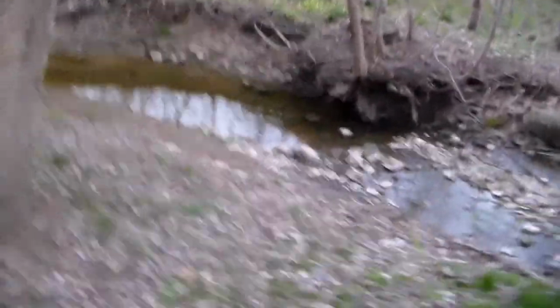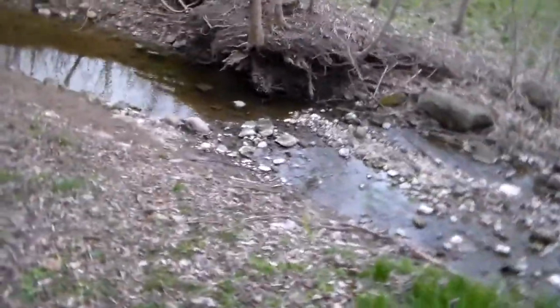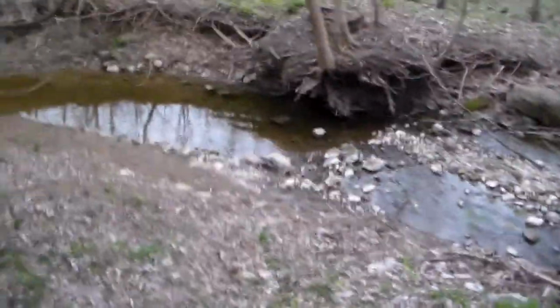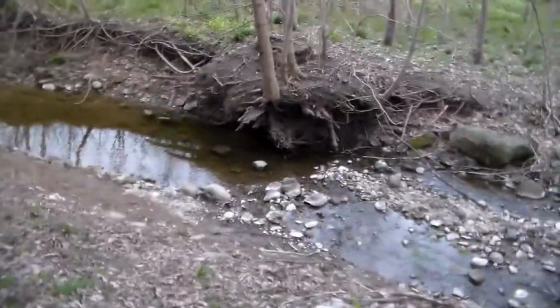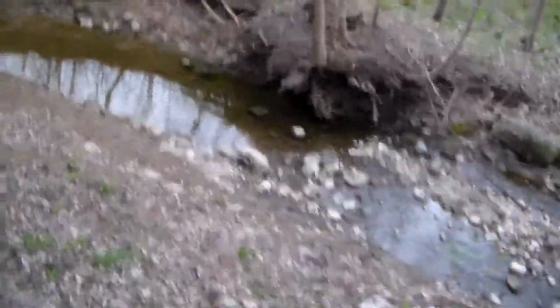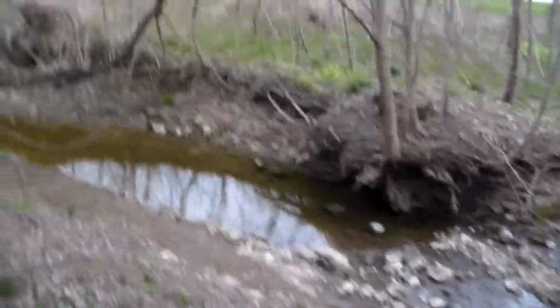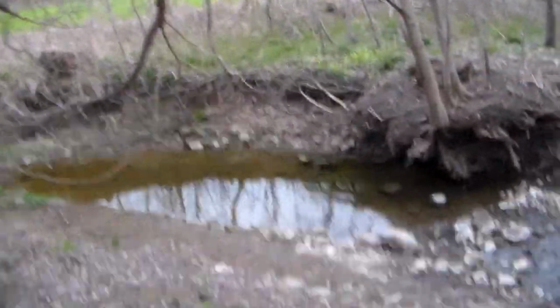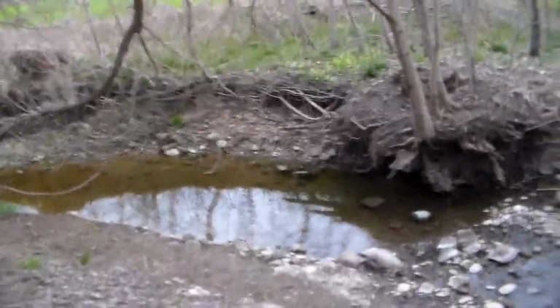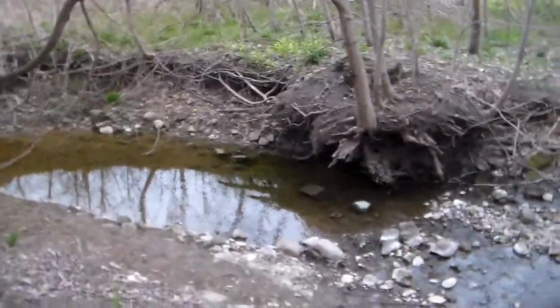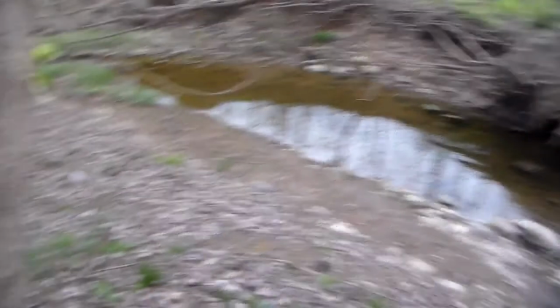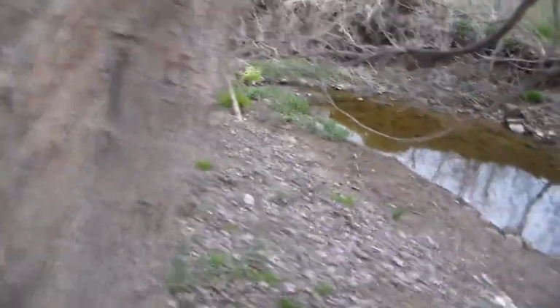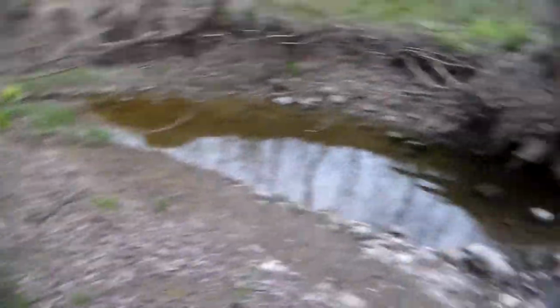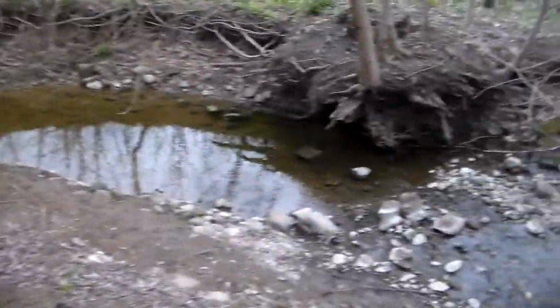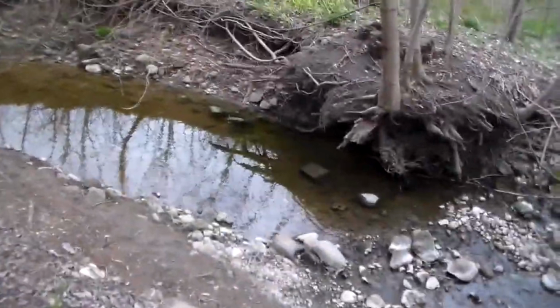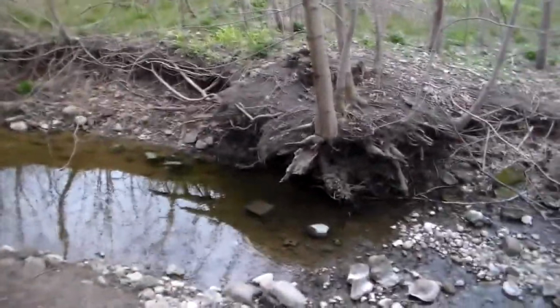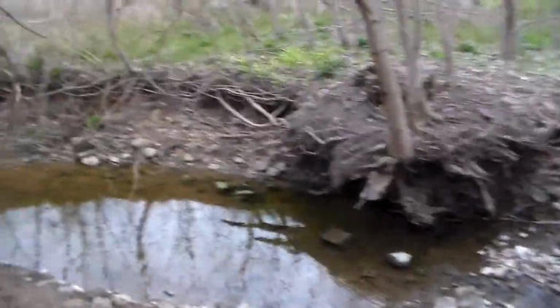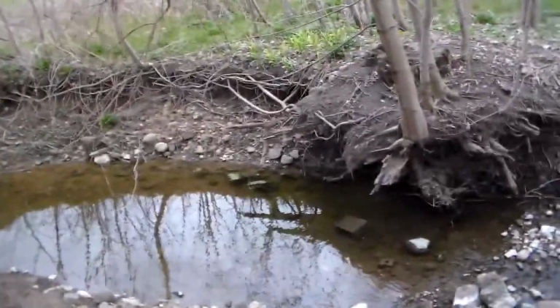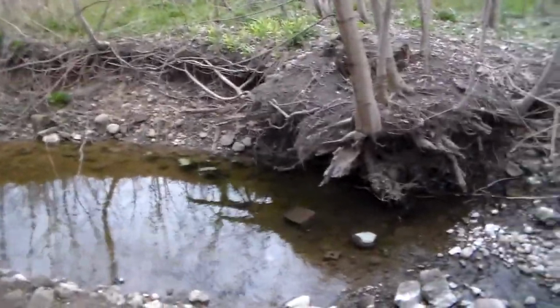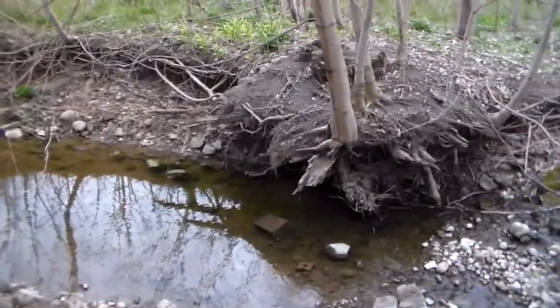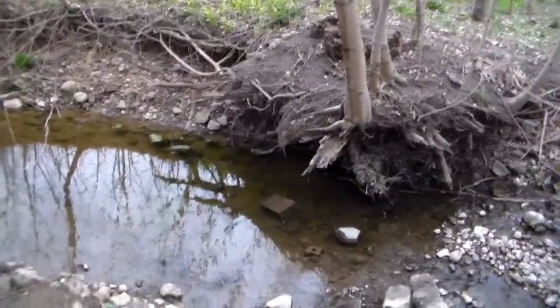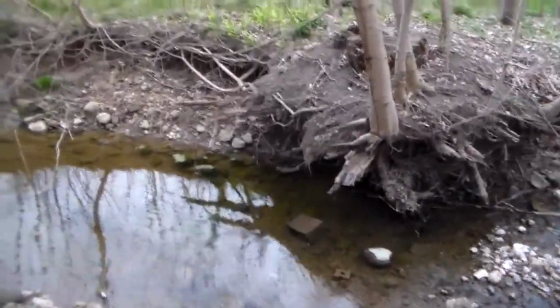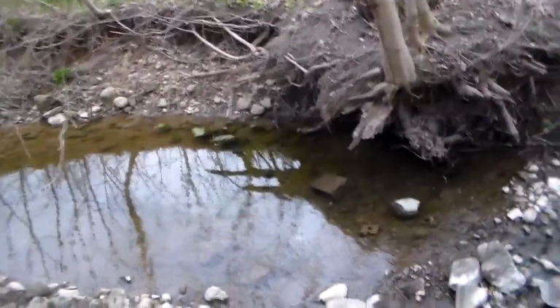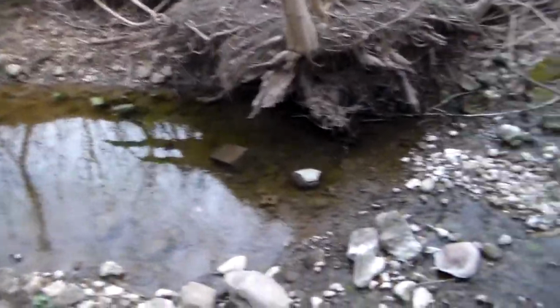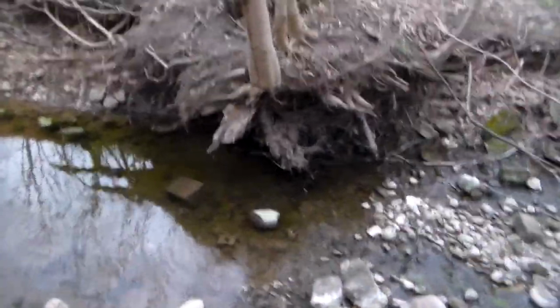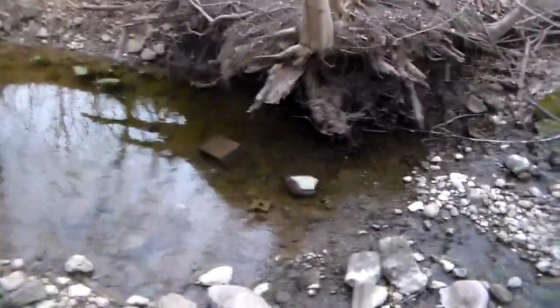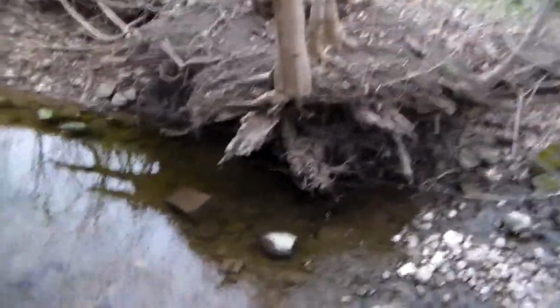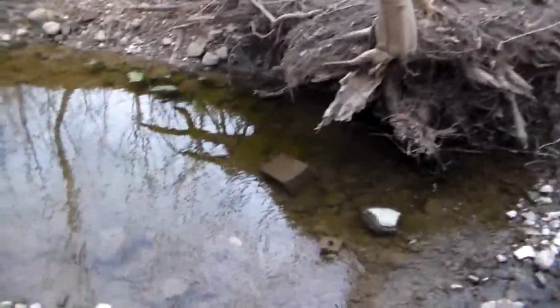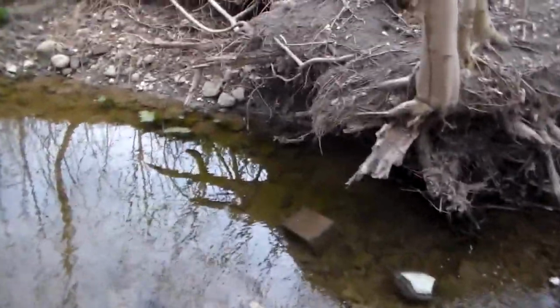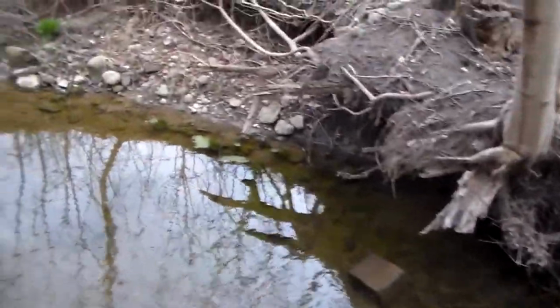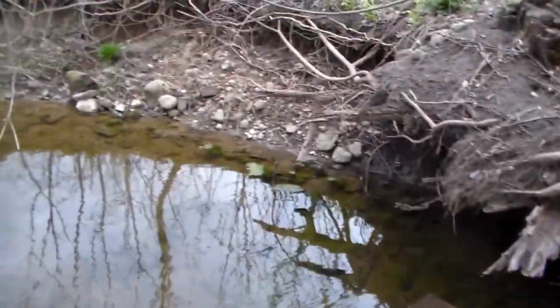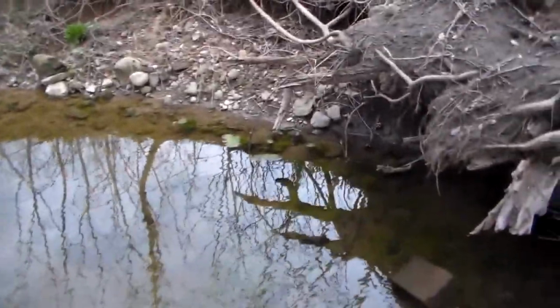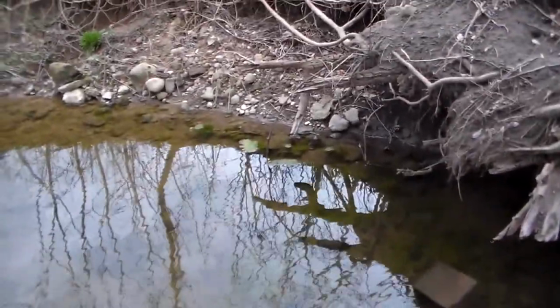Hey guys, welcome to another little herping video. This video is going to be very, very important. So we're going to do a little herping video today.